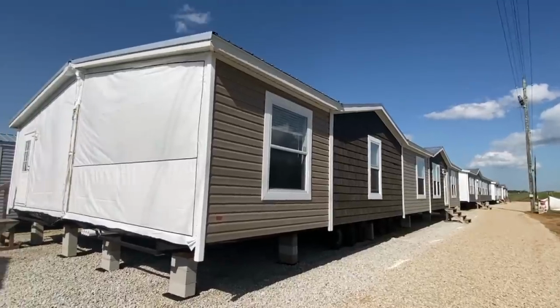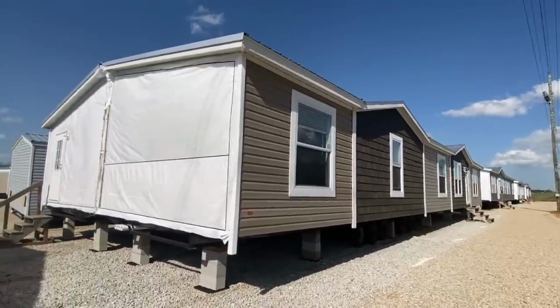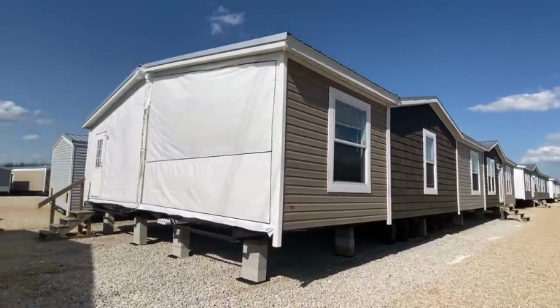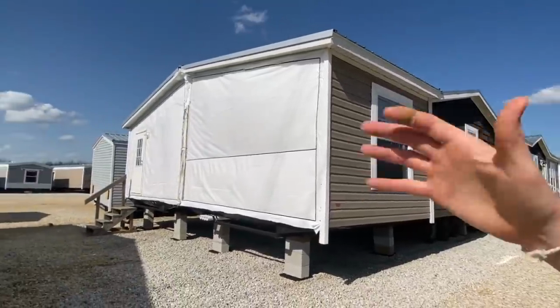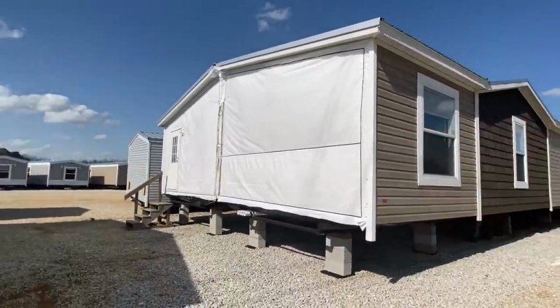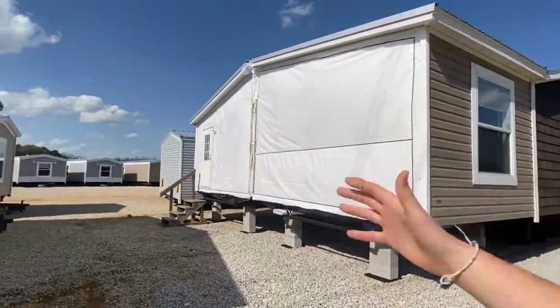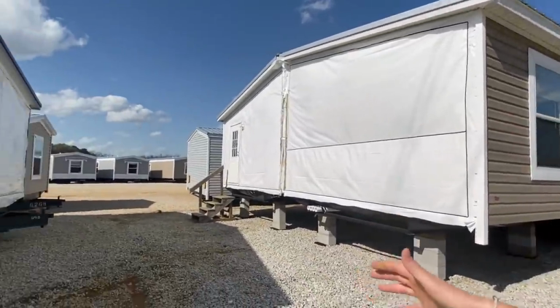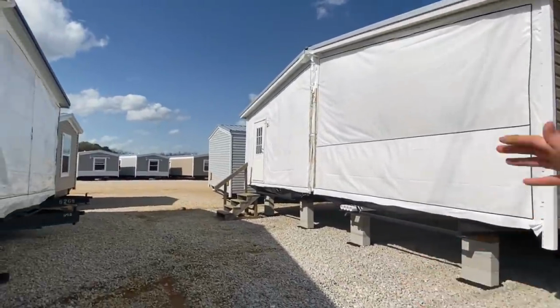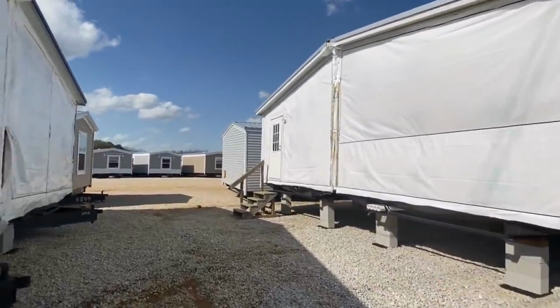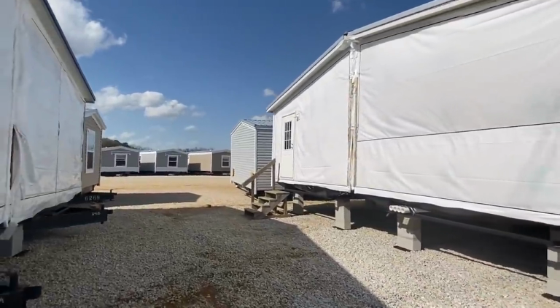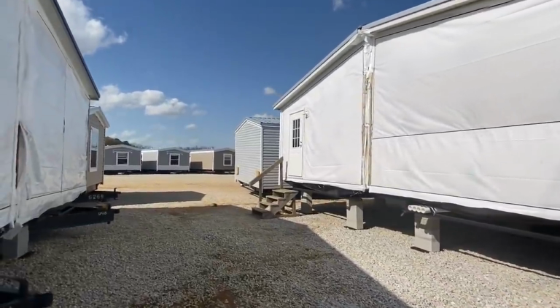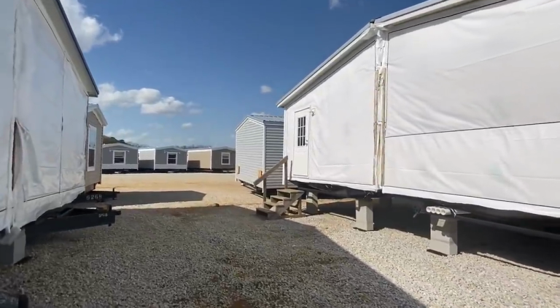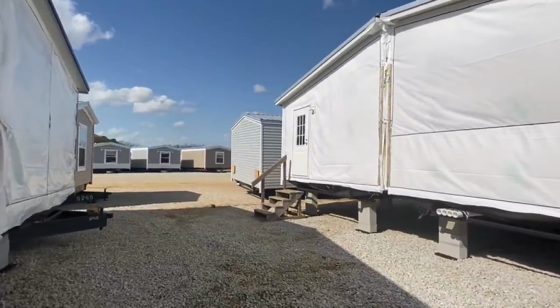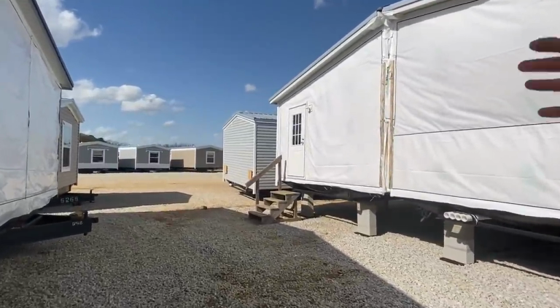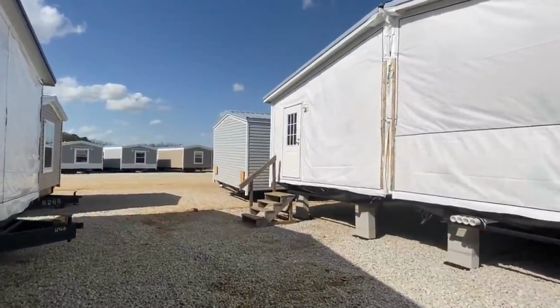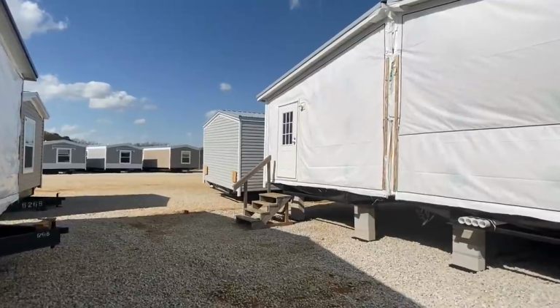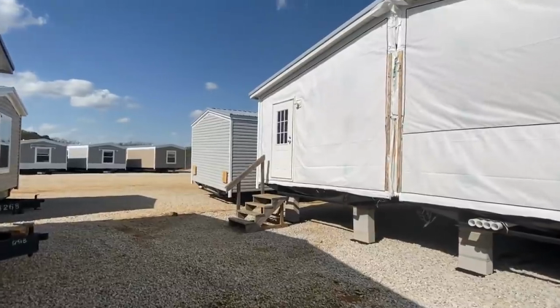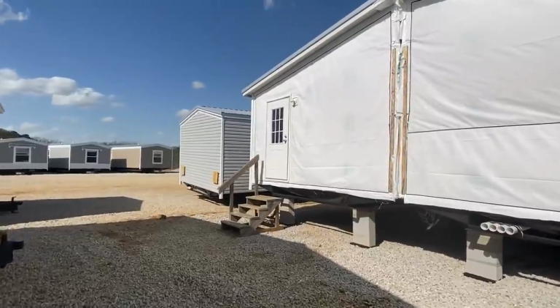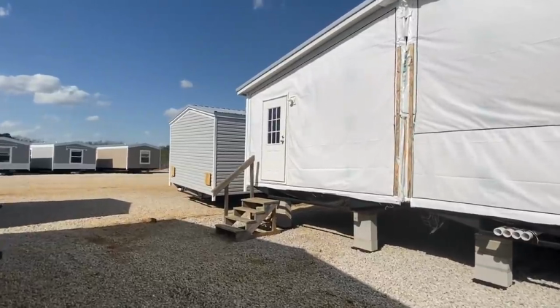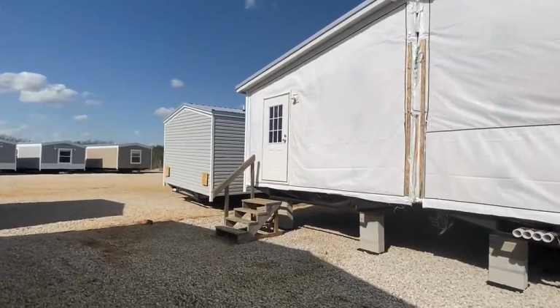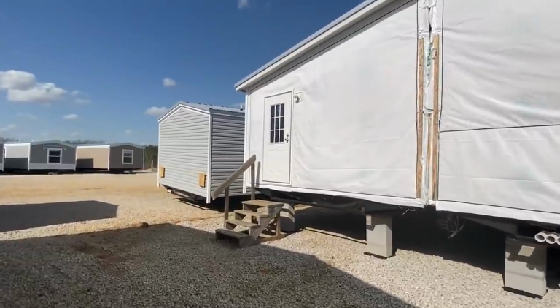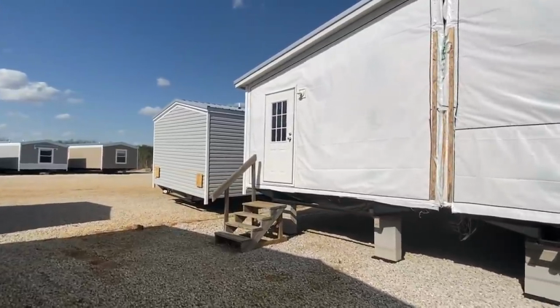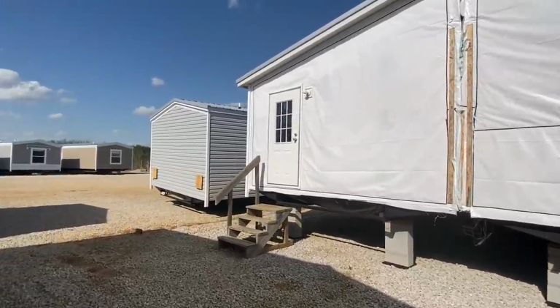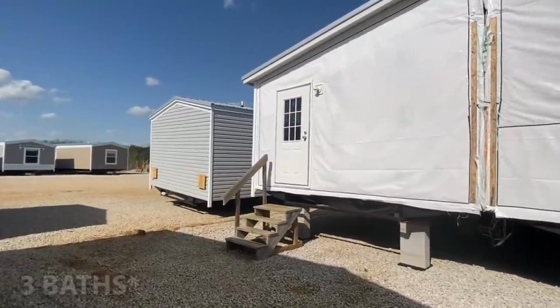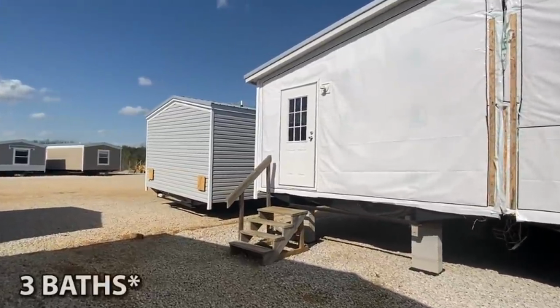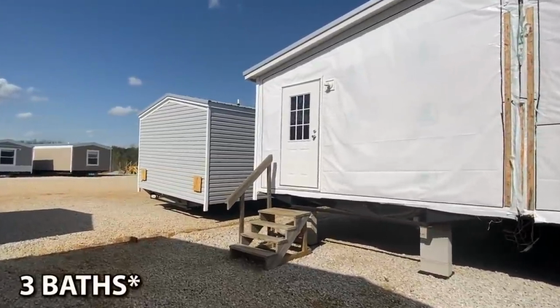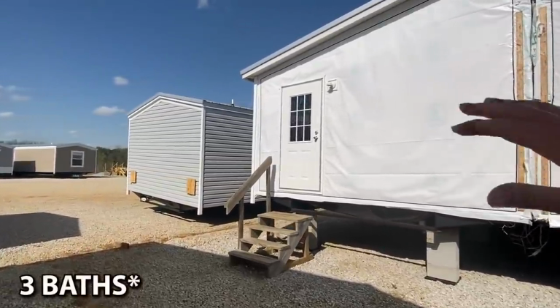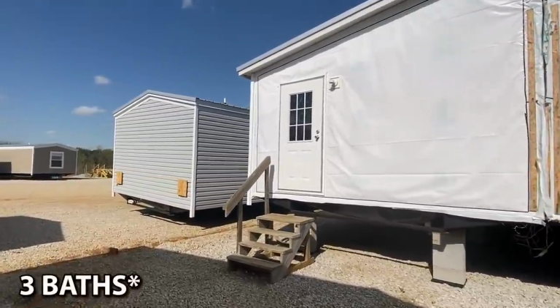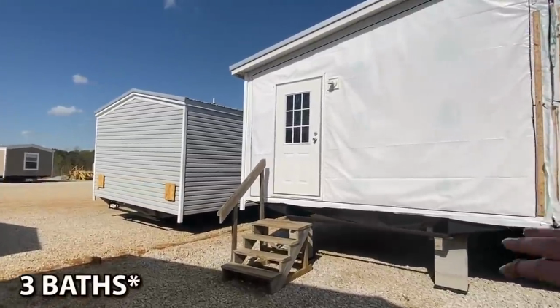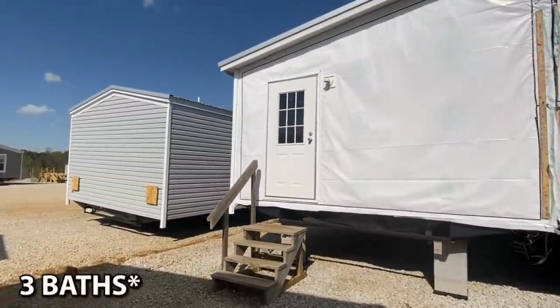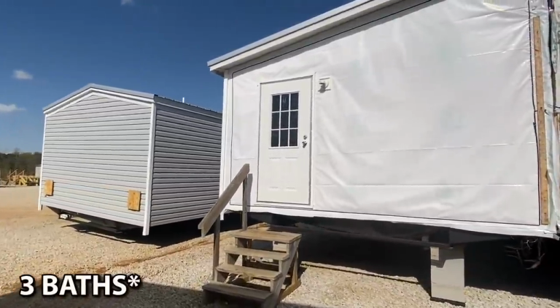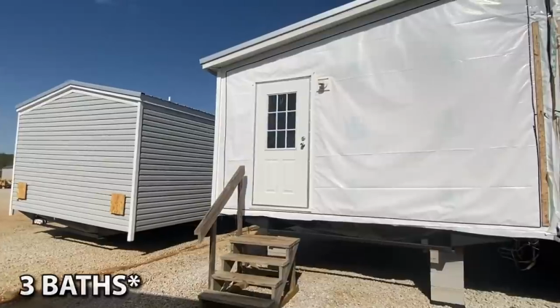This thing has a living room, den - like ten bathrooms. No, I'm just kidding. Two and a half baths. It's big, y'all. A lot of cool stuff on the inside.